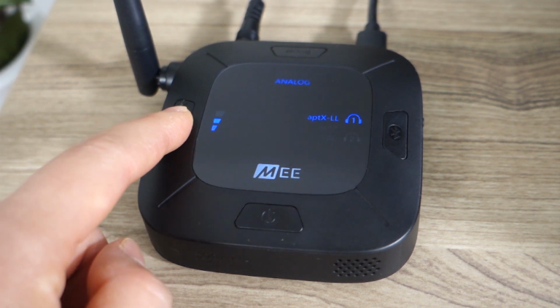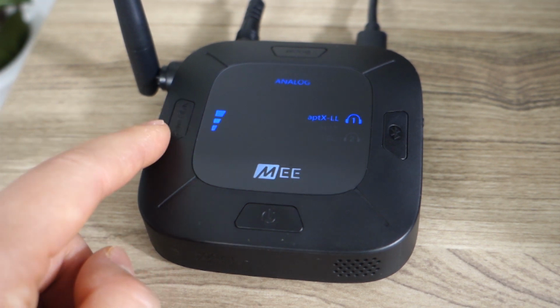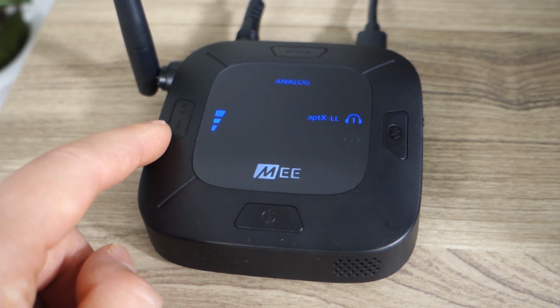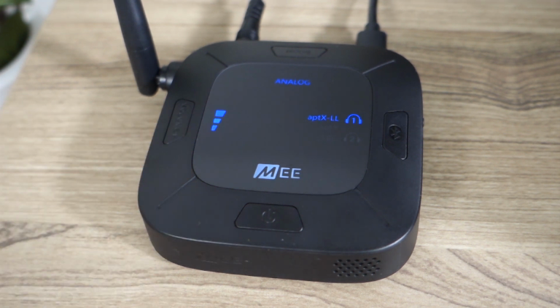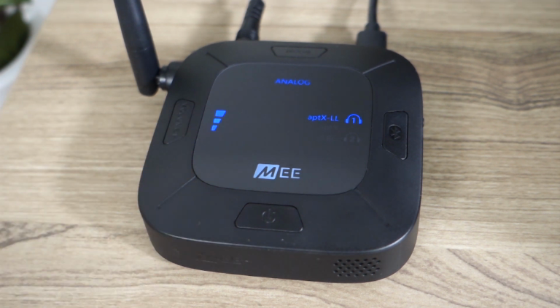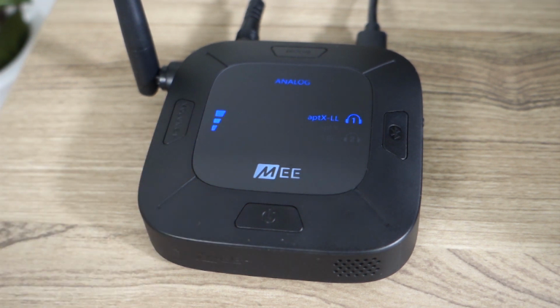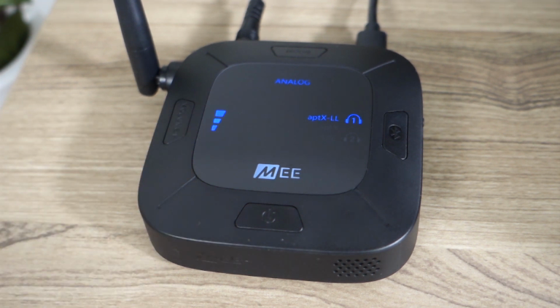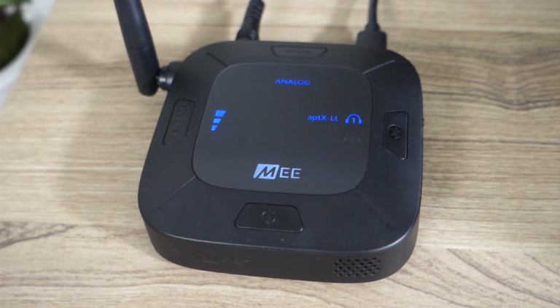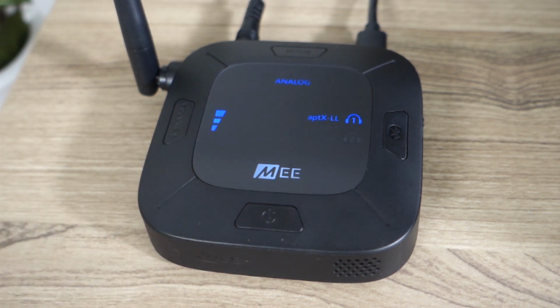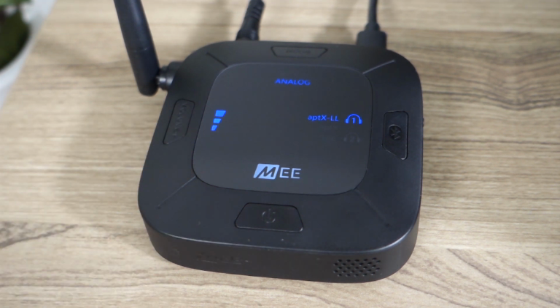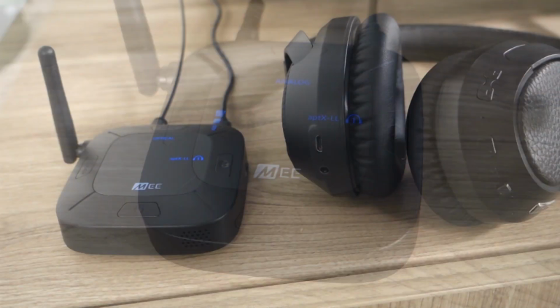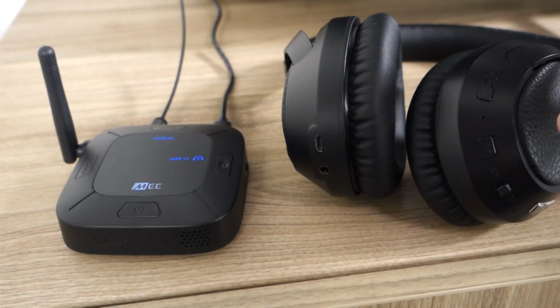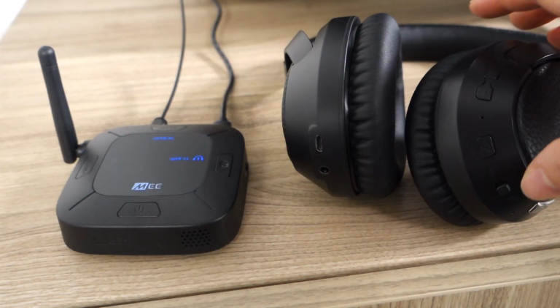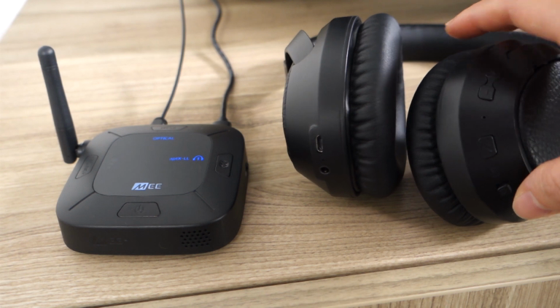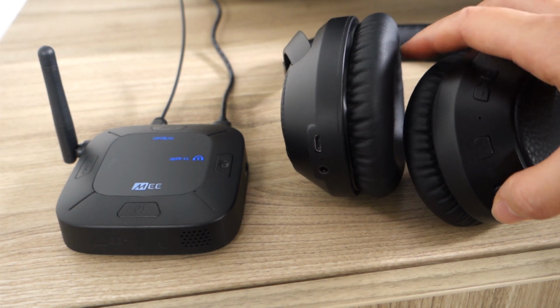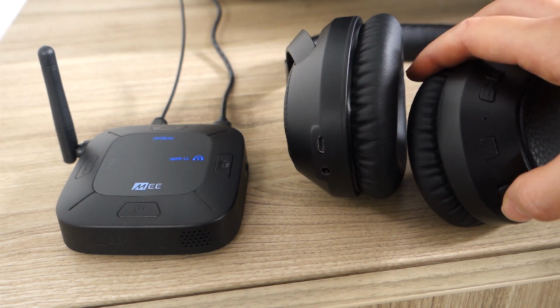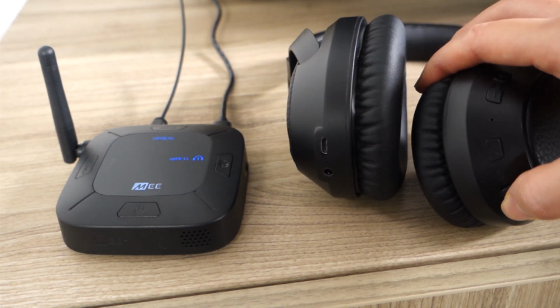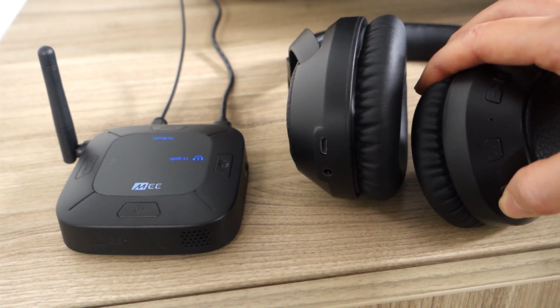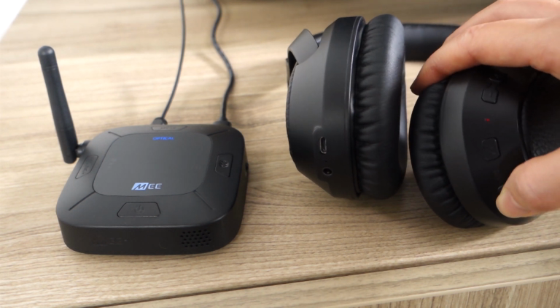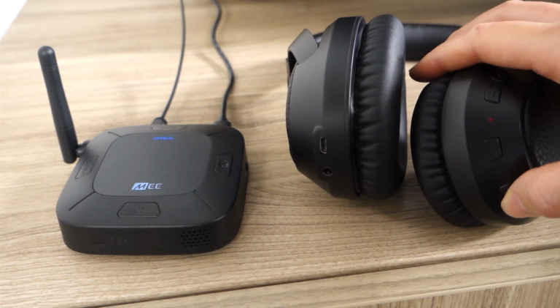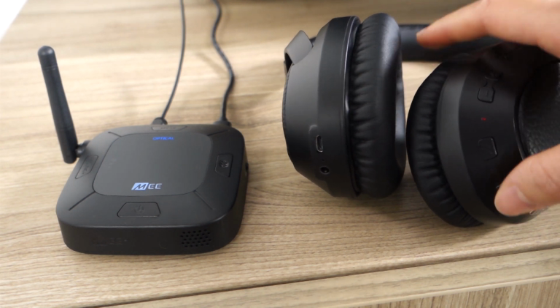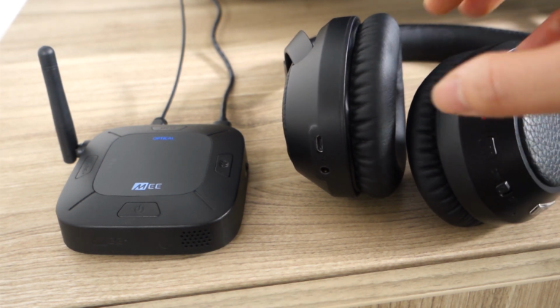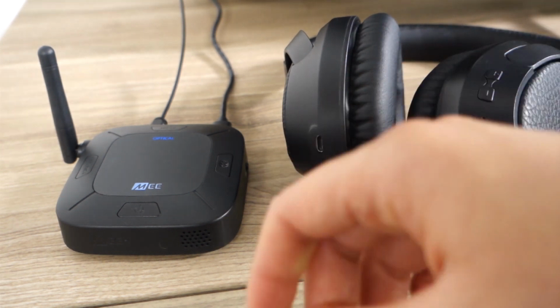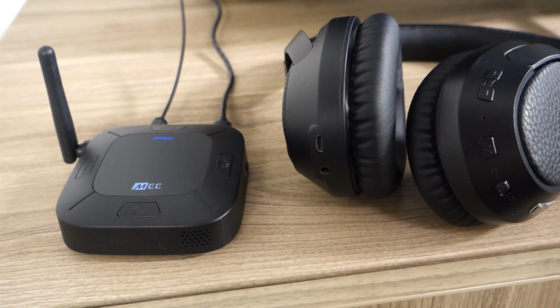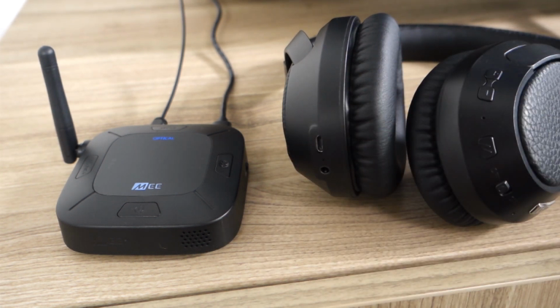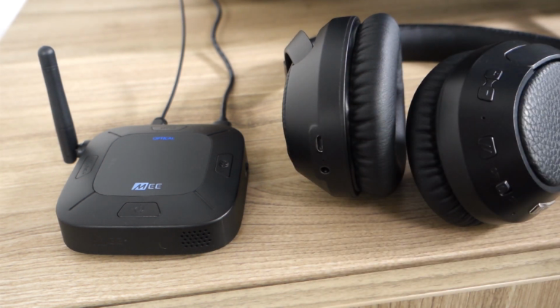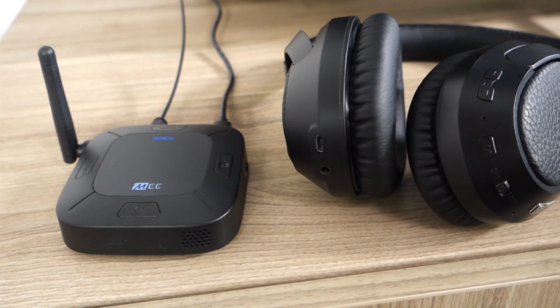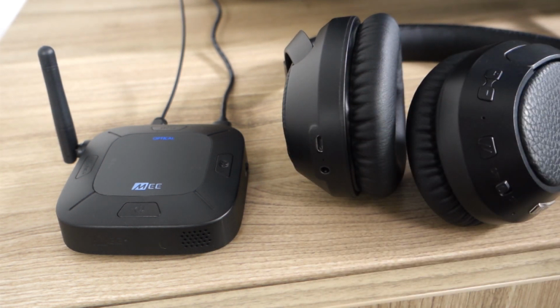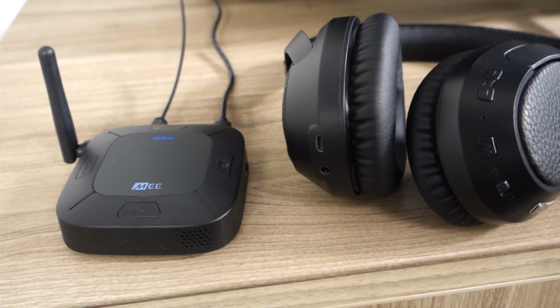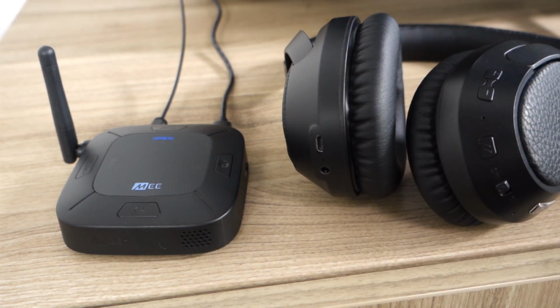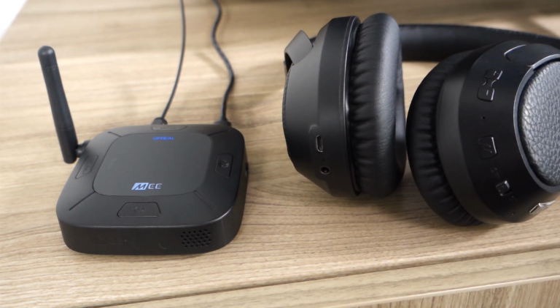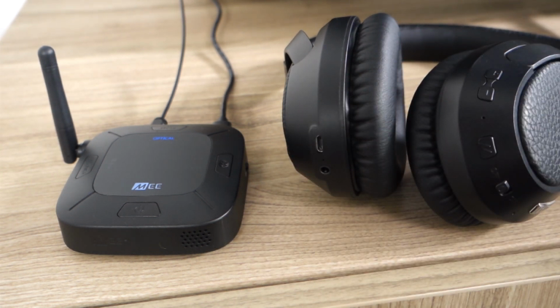Volume boost level 3. Once you're finished using the Connect Hub, simply turn off your headphones and they will disconnect automatically.